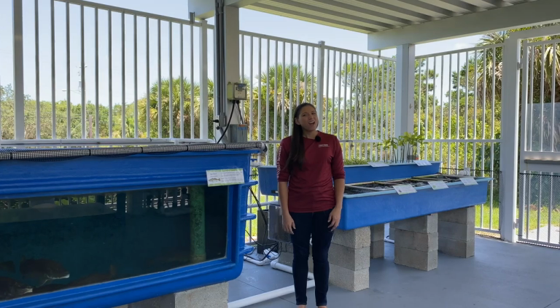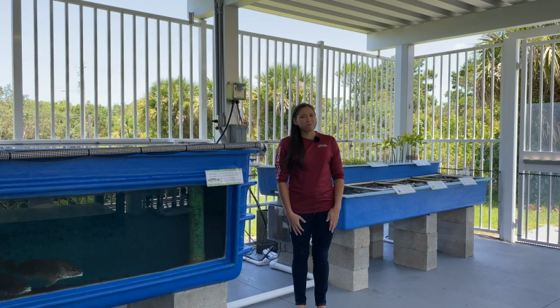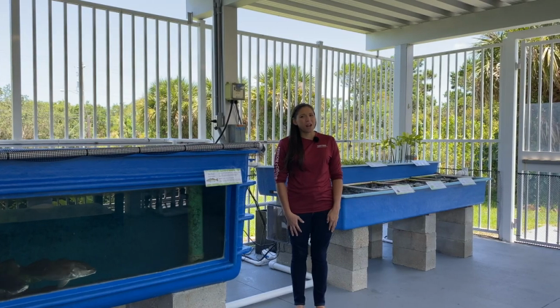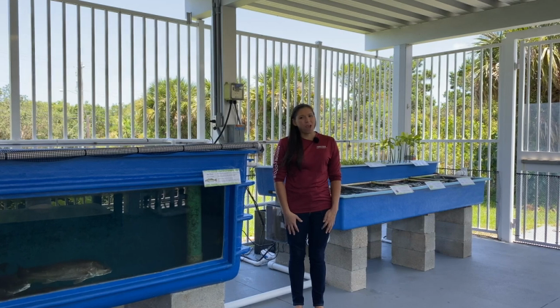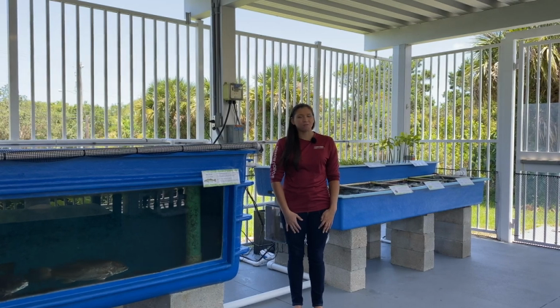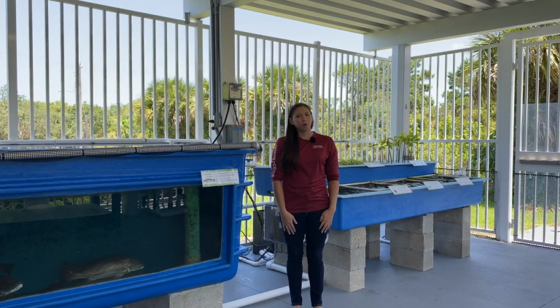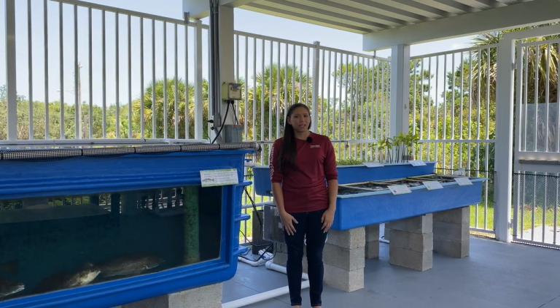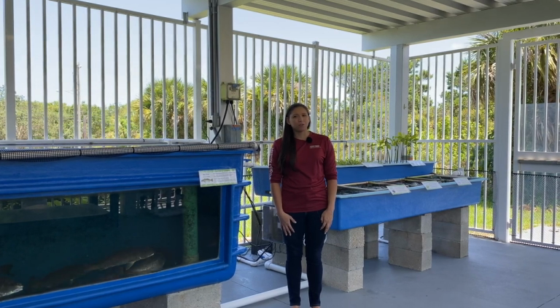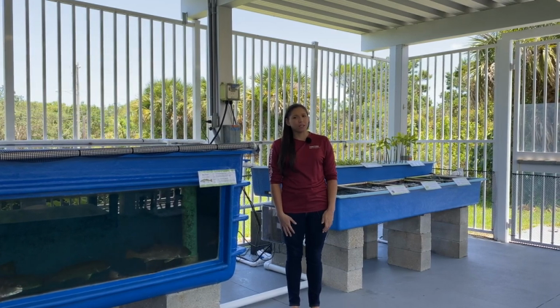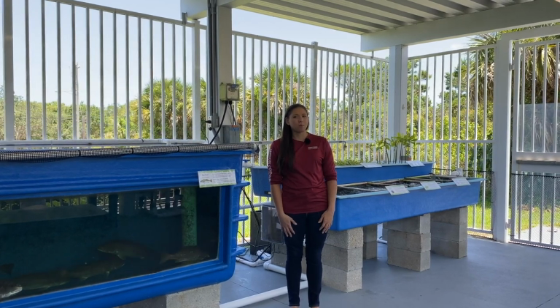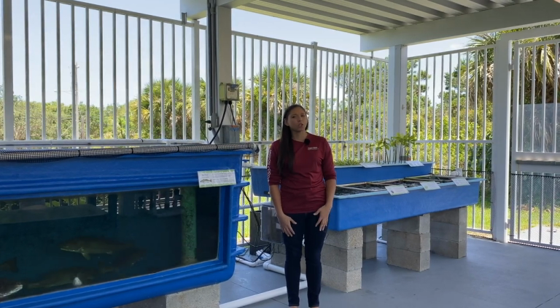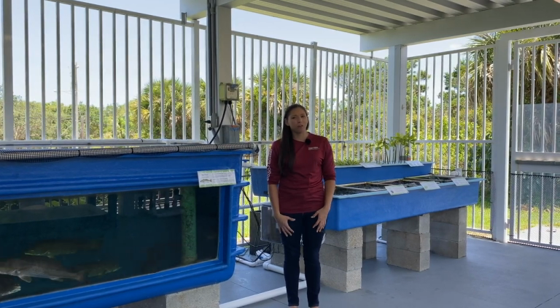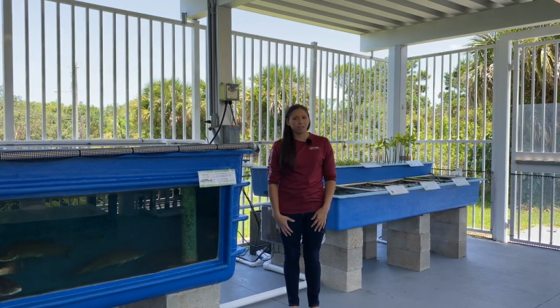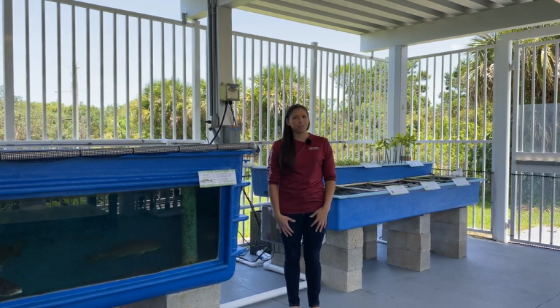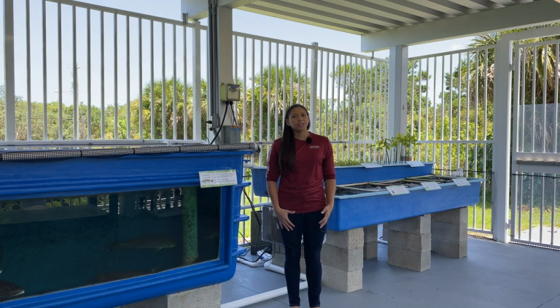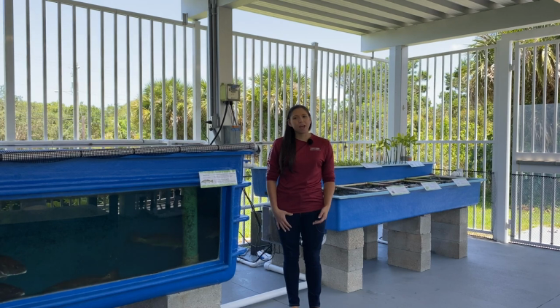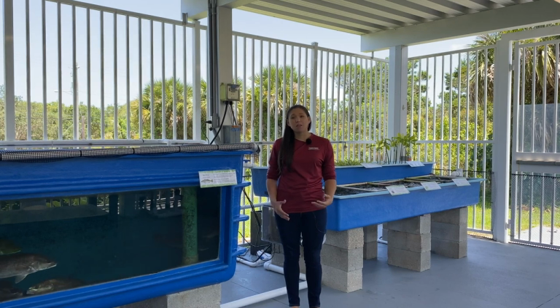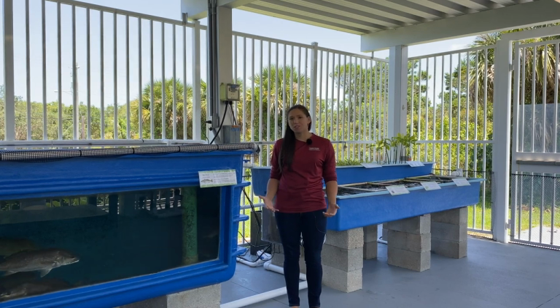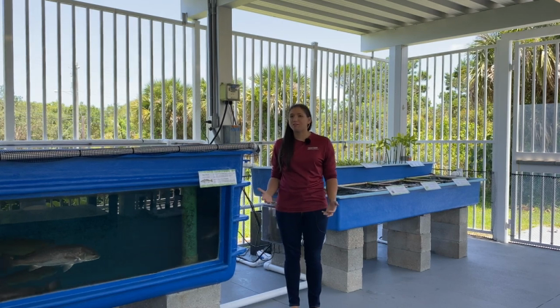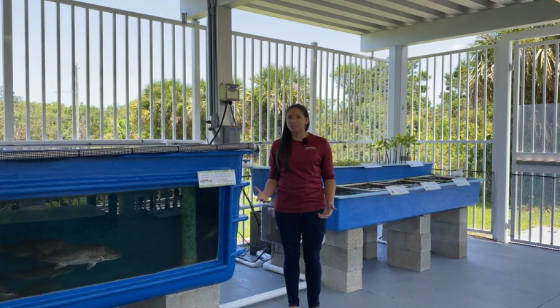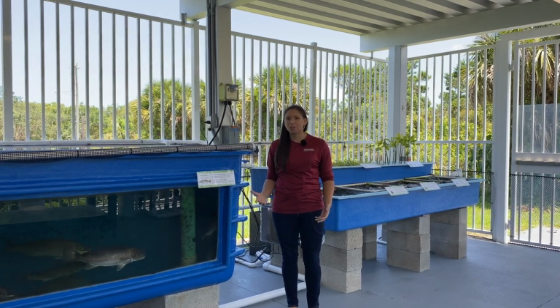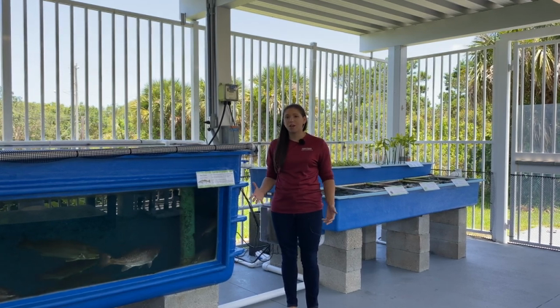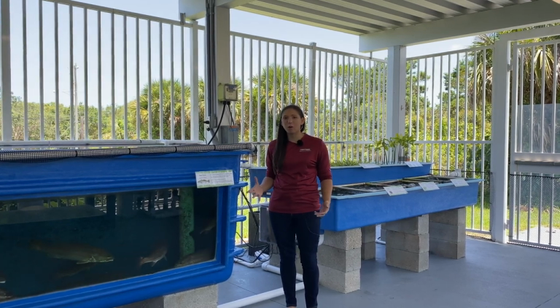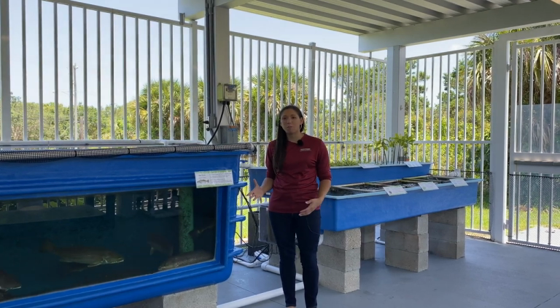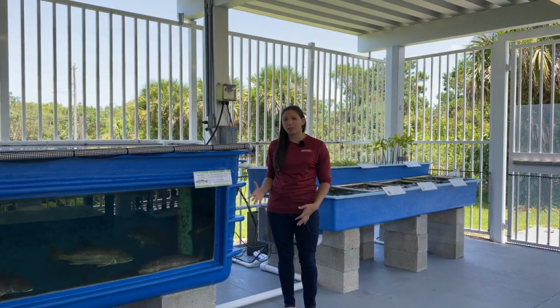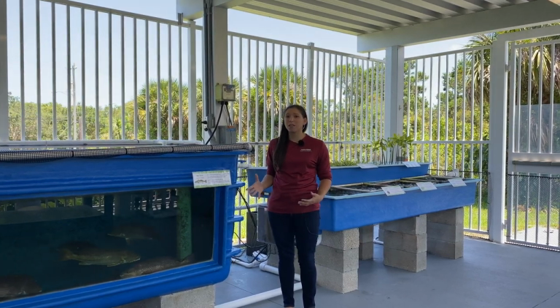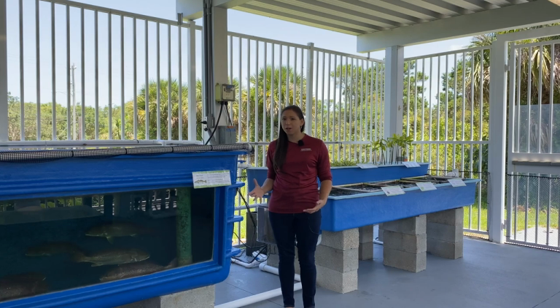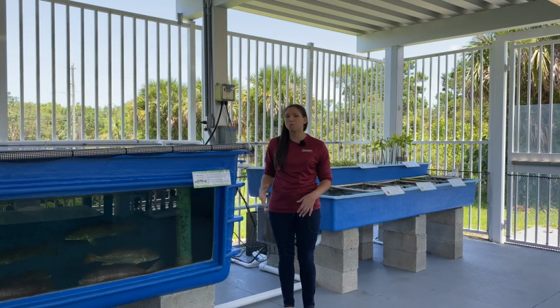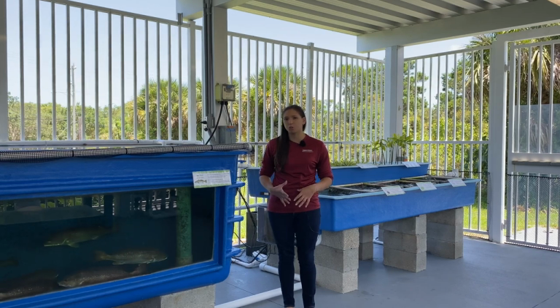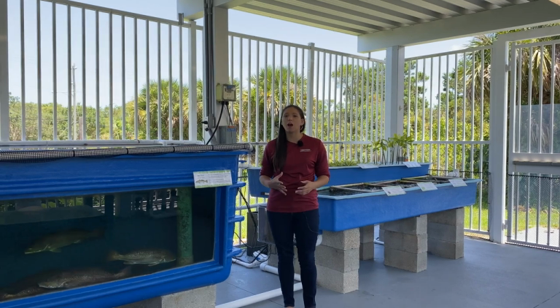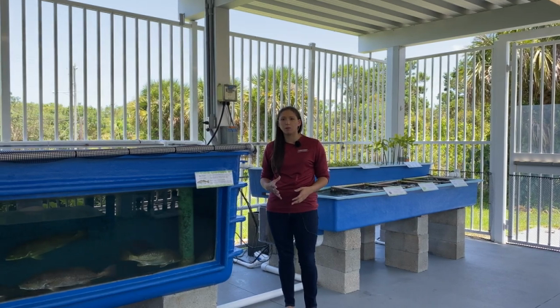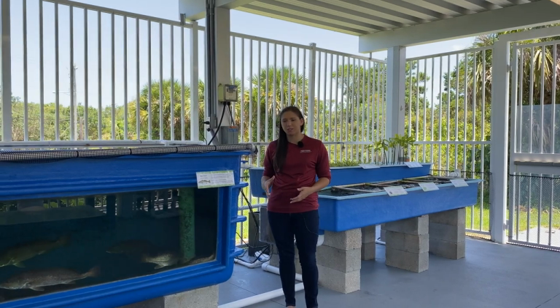Hi, everyone. I'm Madeline from Florida Atlantic University's Harbor Branch Oceanographic Institute. Today, I'm at the Ocean Discovery Visitor Center so I can tell you about one of our projects, the Integrated Multitrophic Aquaculture System.